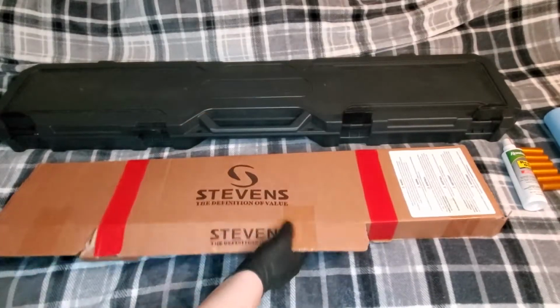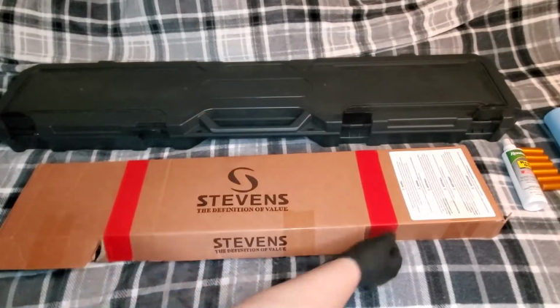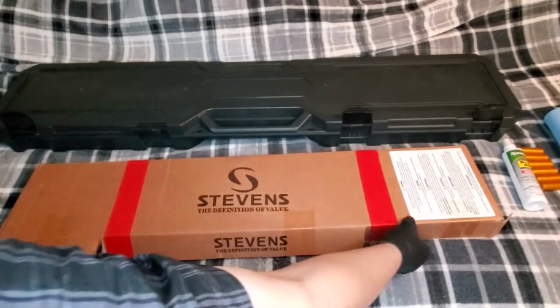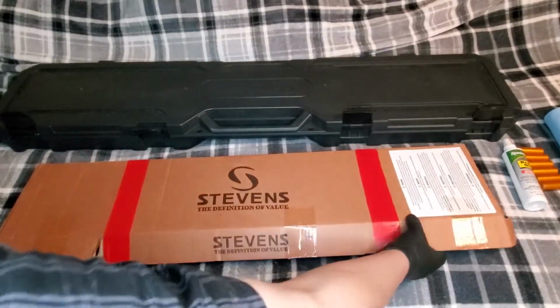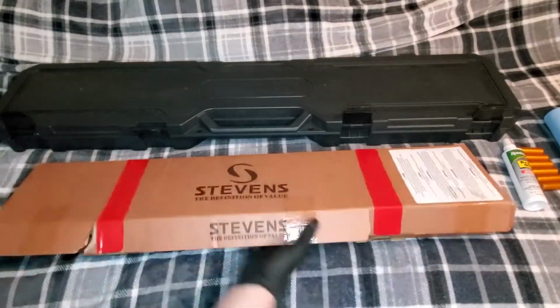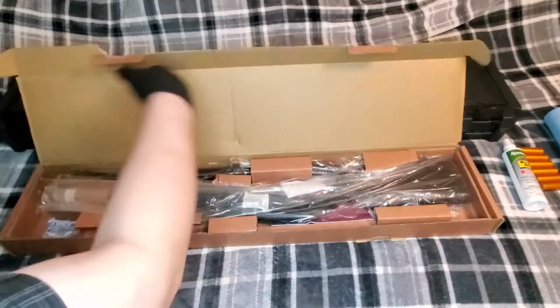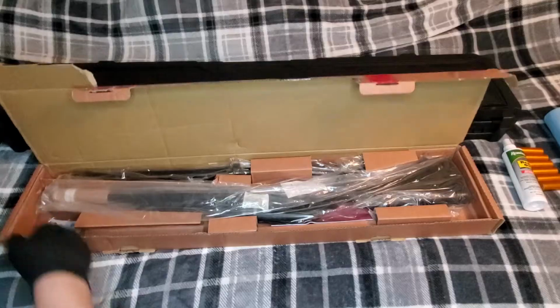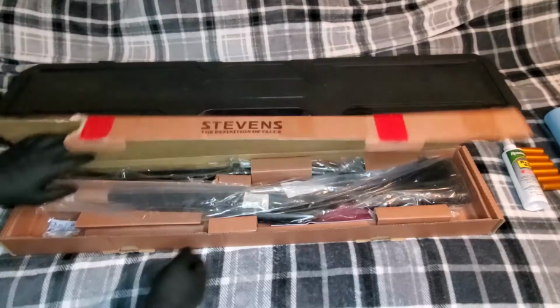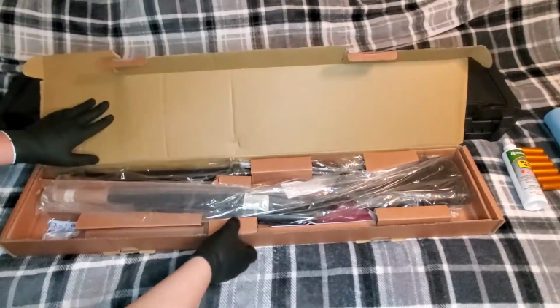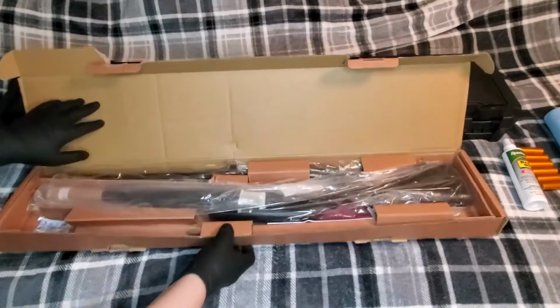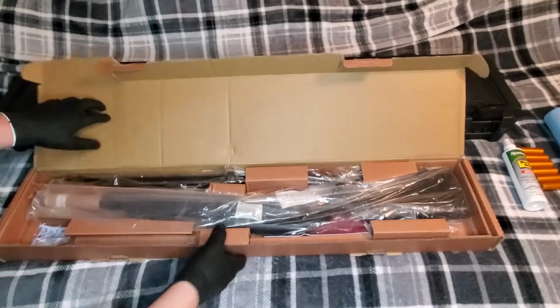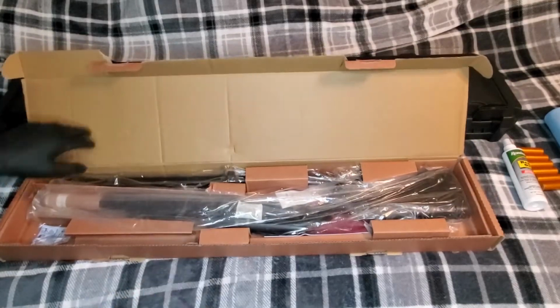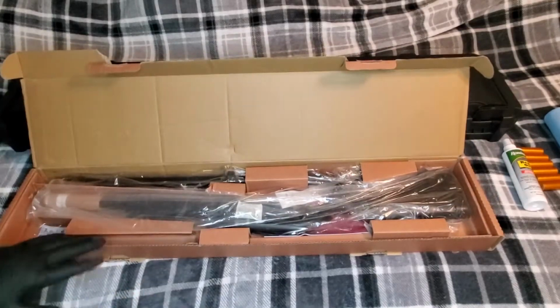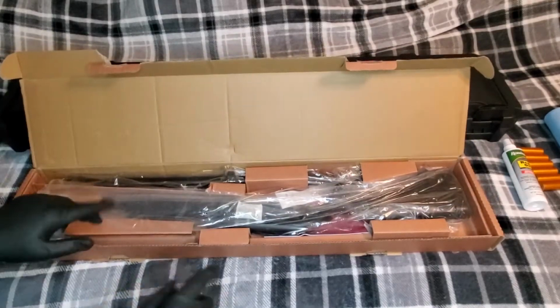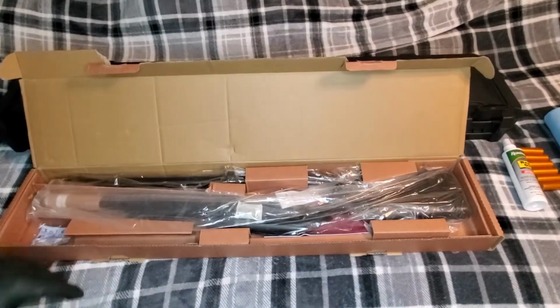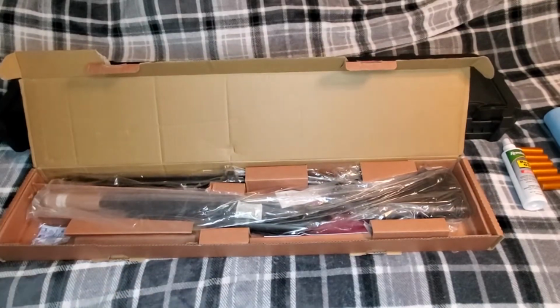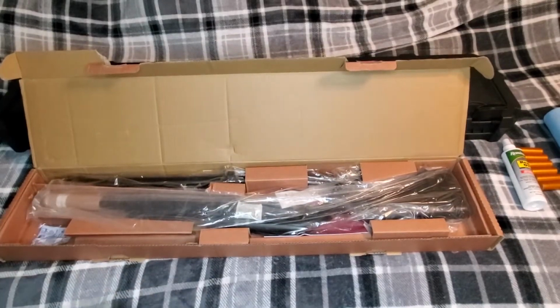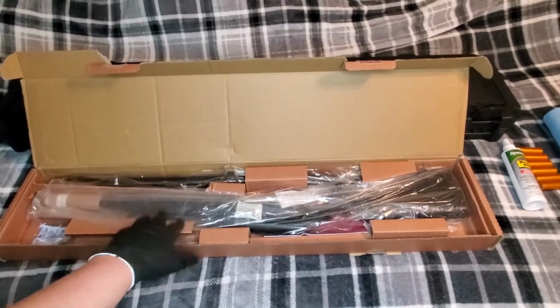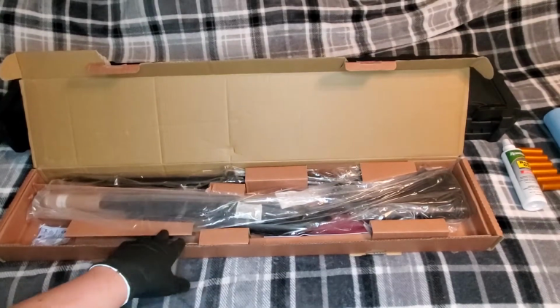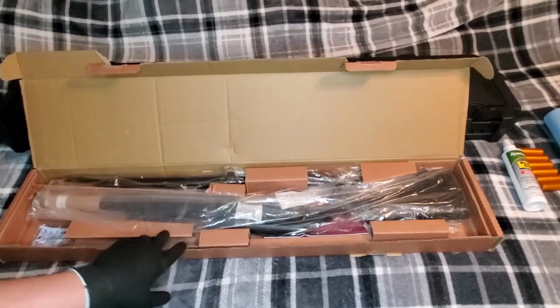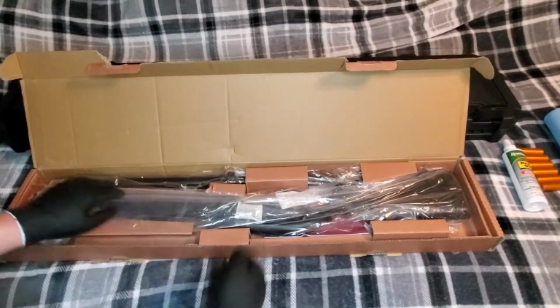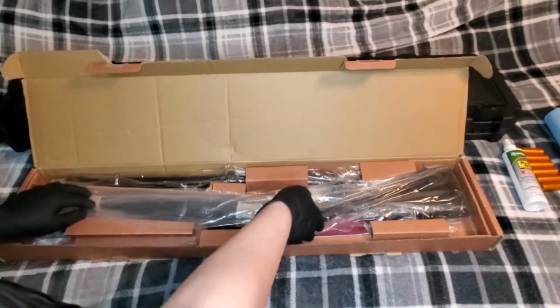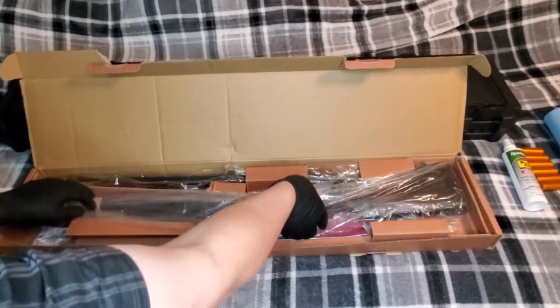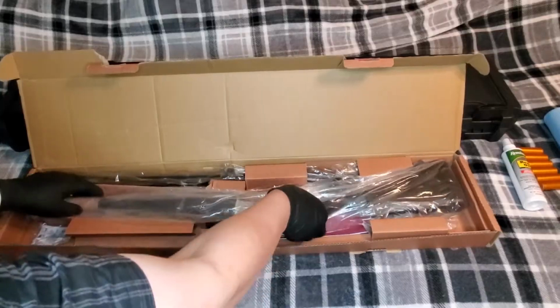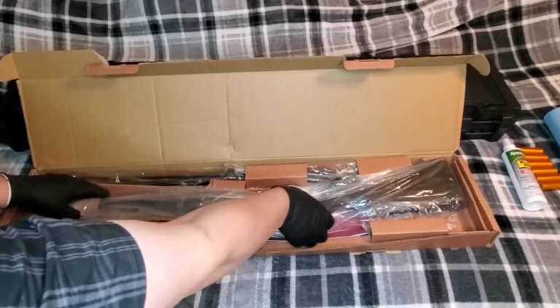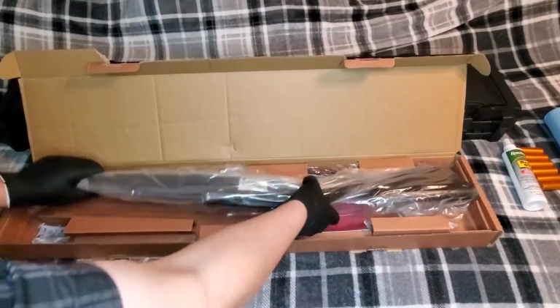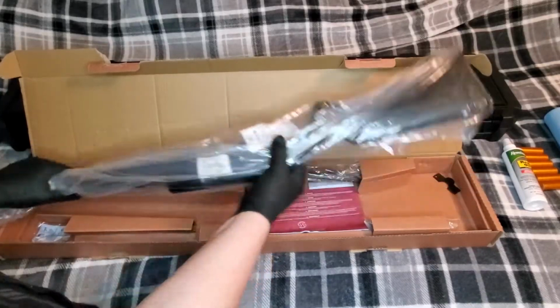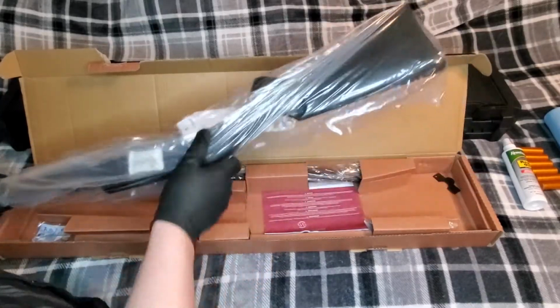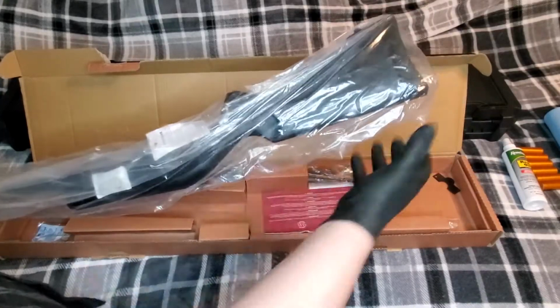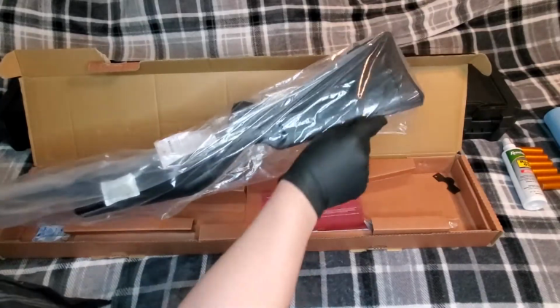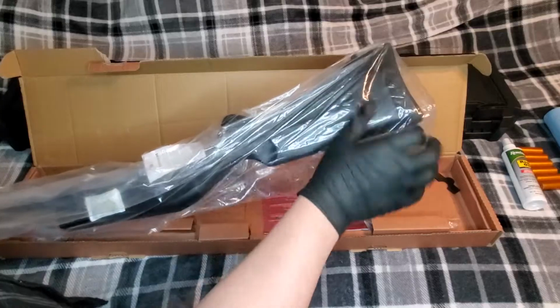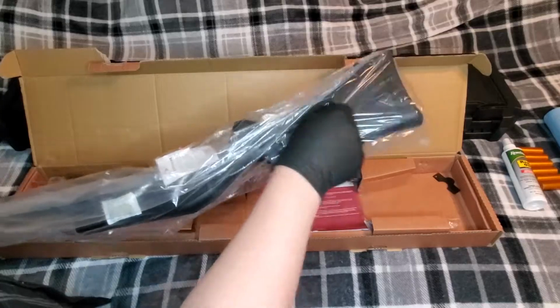Let's just look real quick. The packaging is as basic as the Hatfield's — its direct competitor. But unlike the Hatfield, this thing comes disassembled. So let's just get her unwrapped.